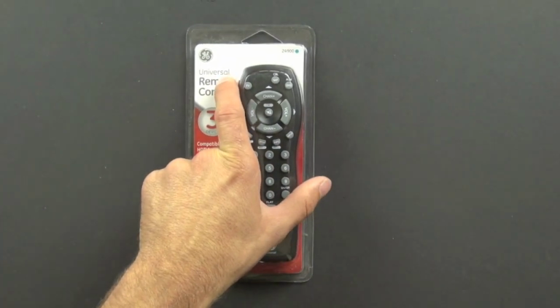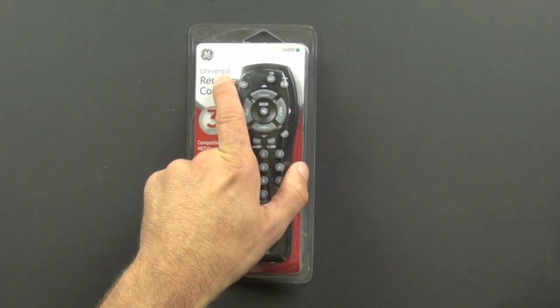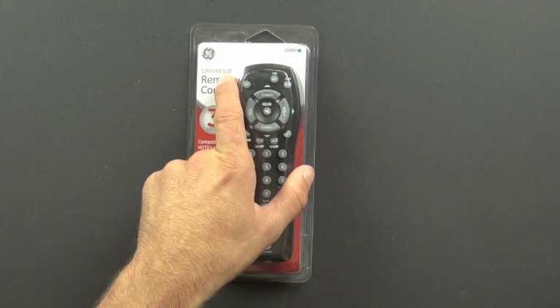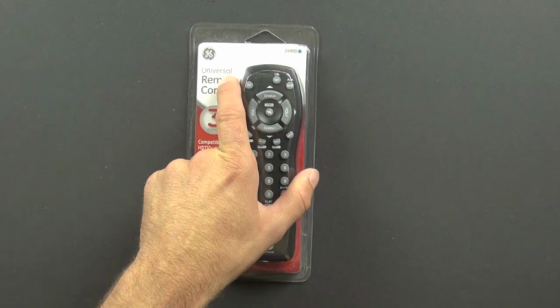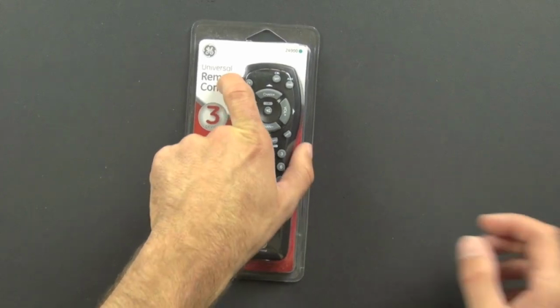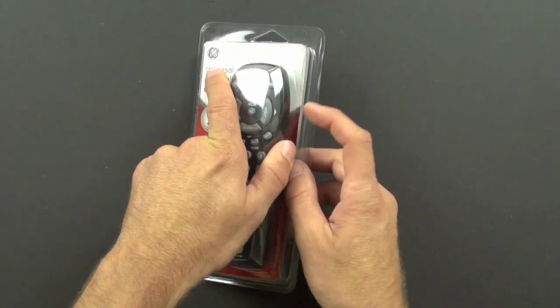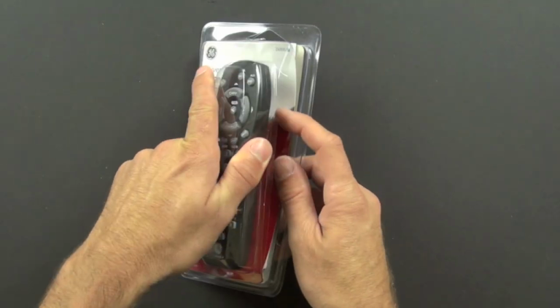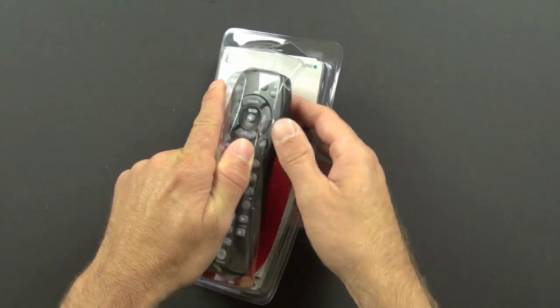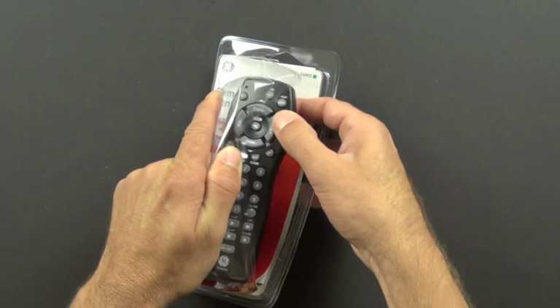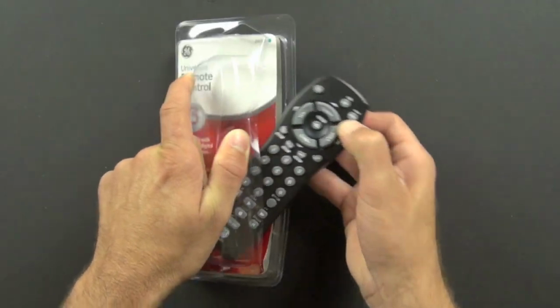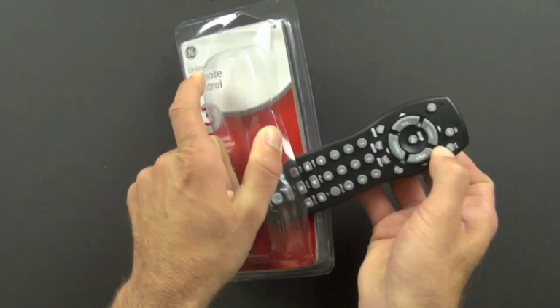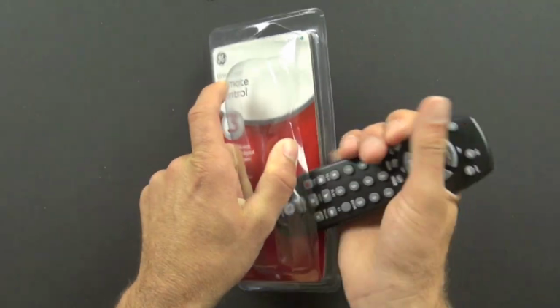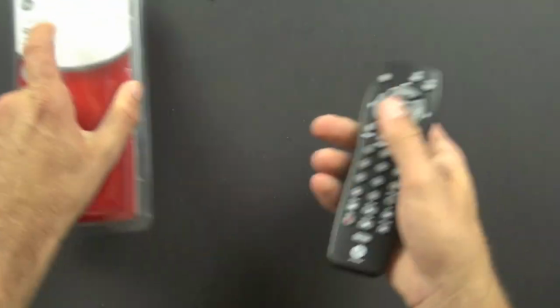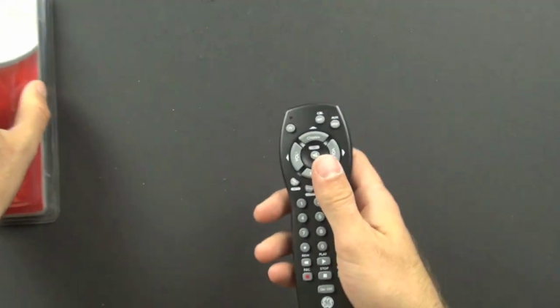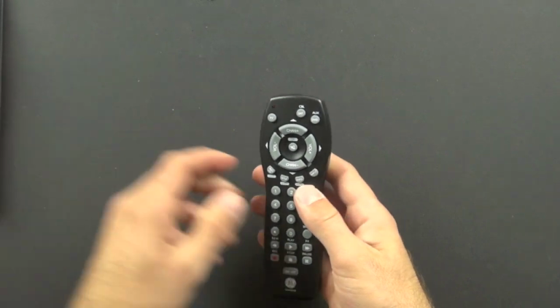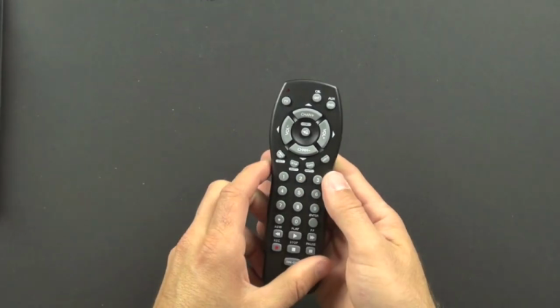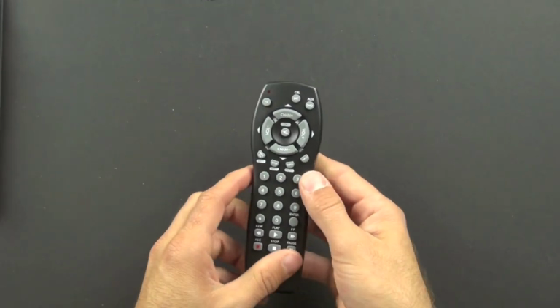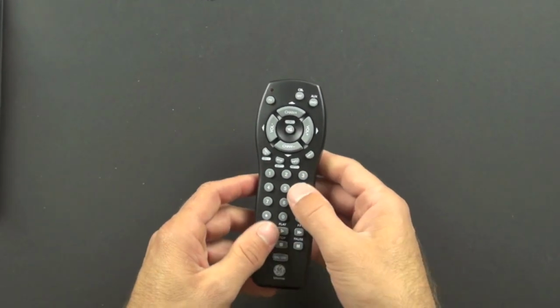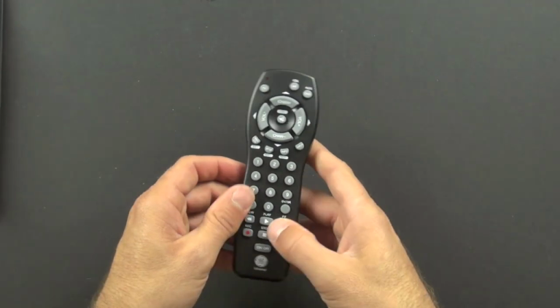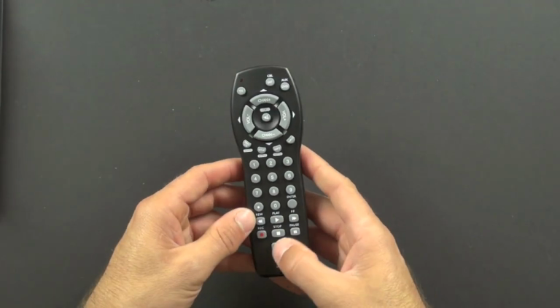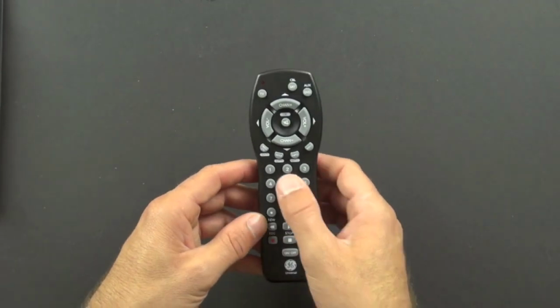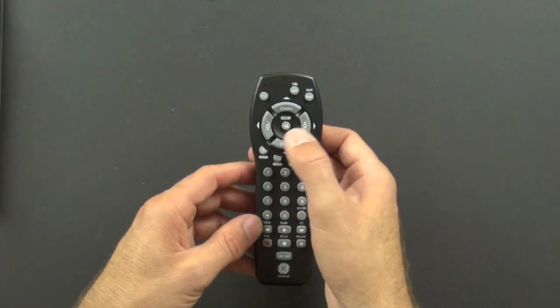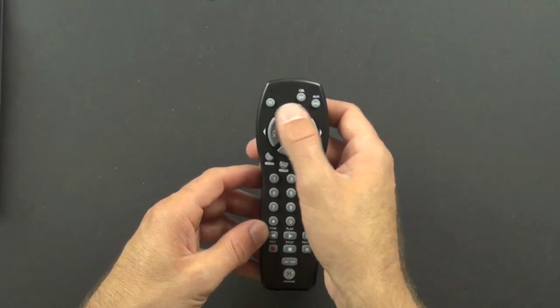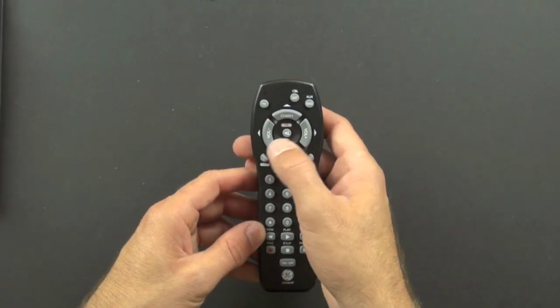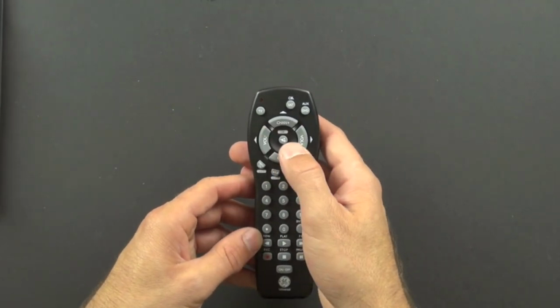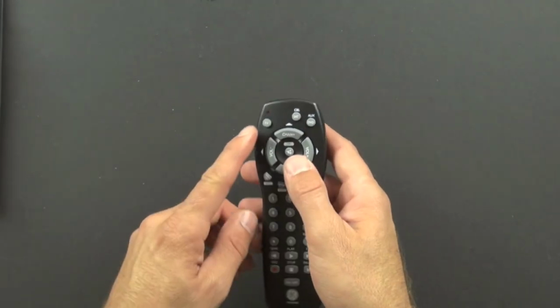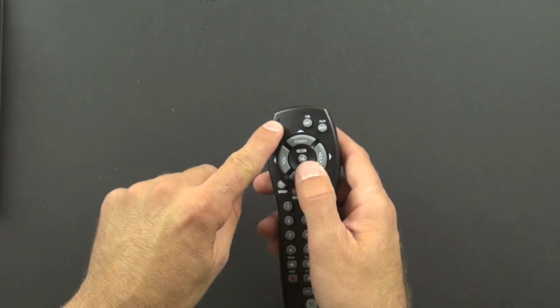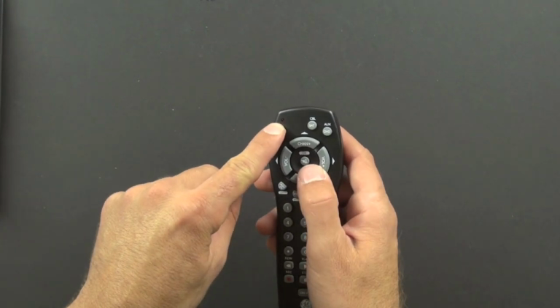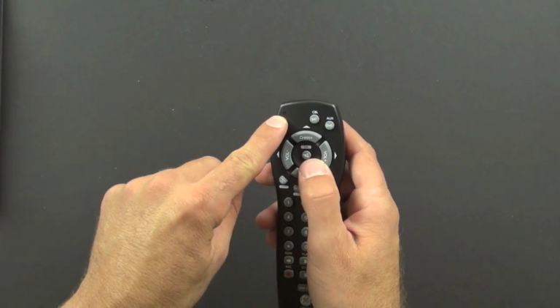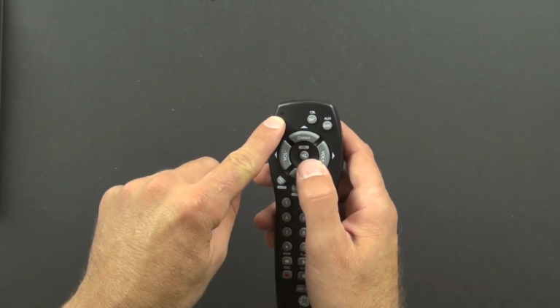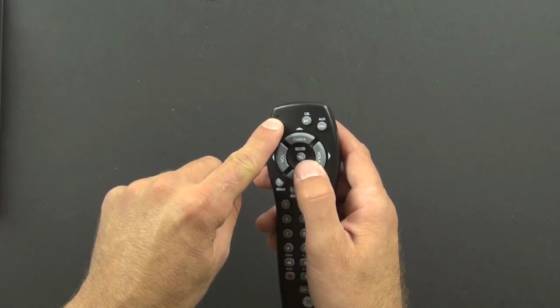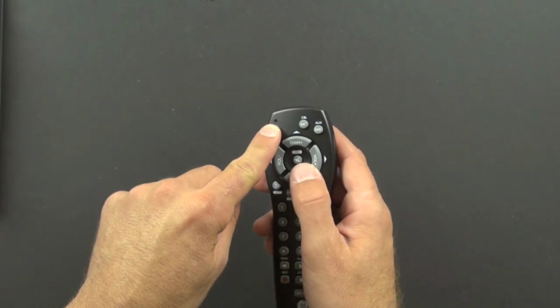I've already cut the box apart here, so let's go ahead and pull the remote out. You can see it's got a number of different buttons on it, each performing different functions. And there's a little LED — a light emitting diode — that lights up here.